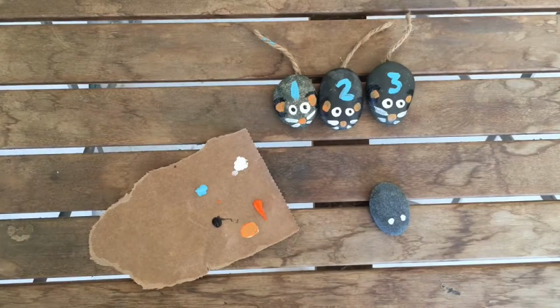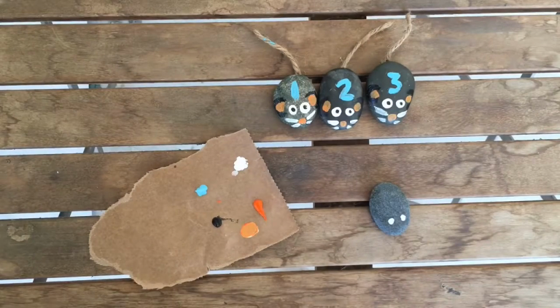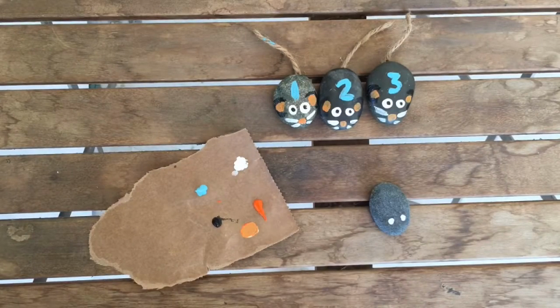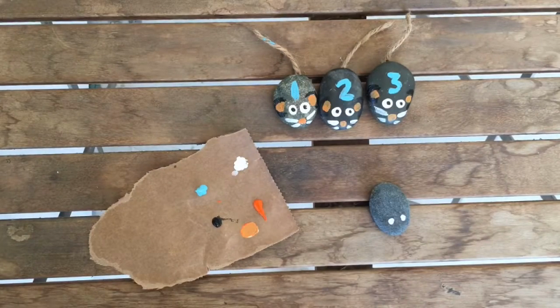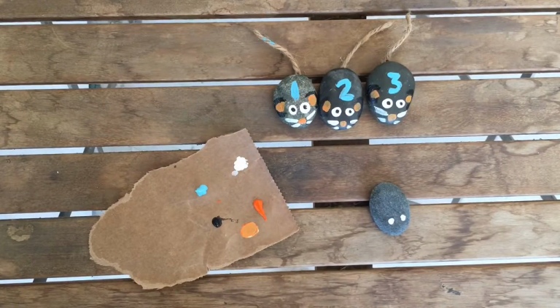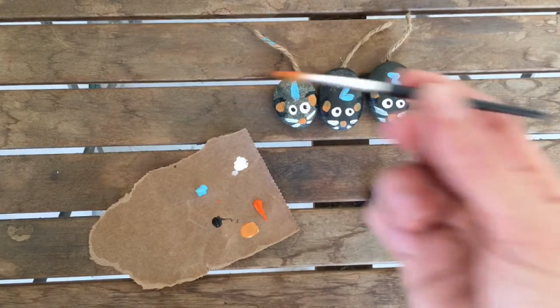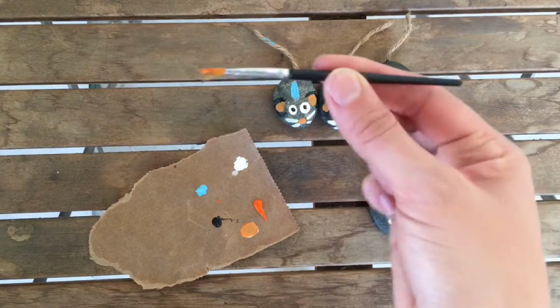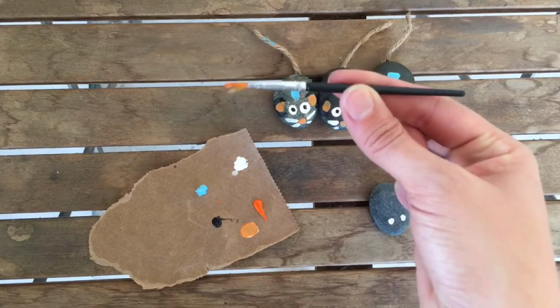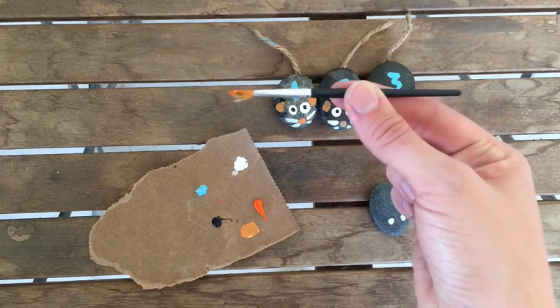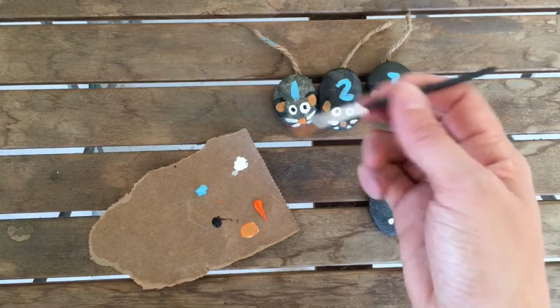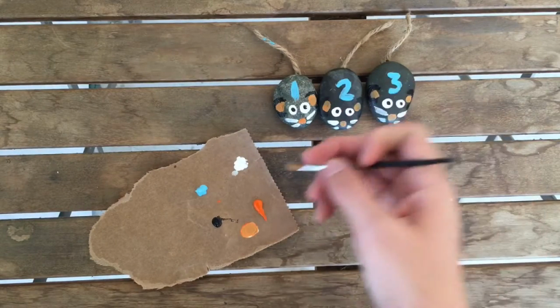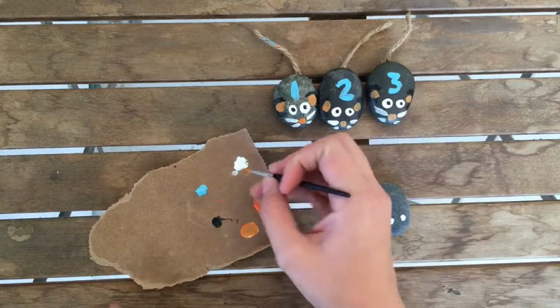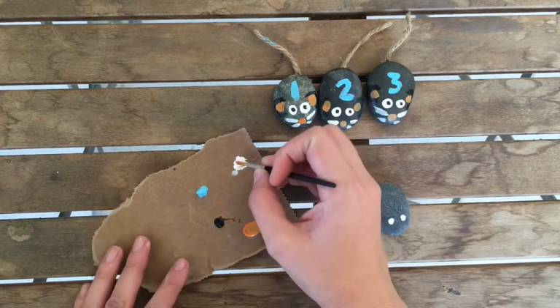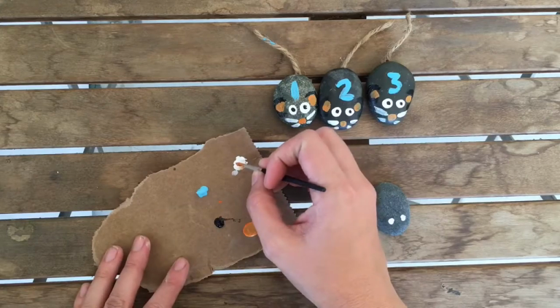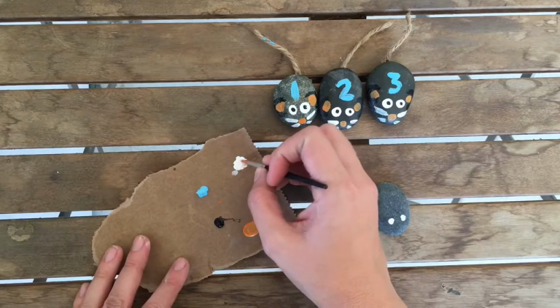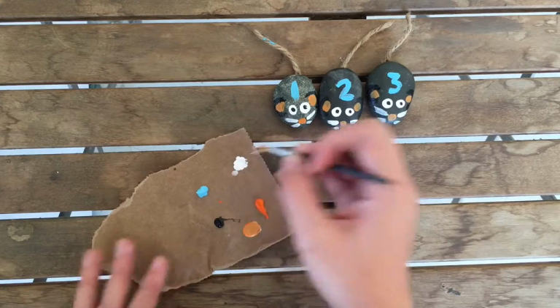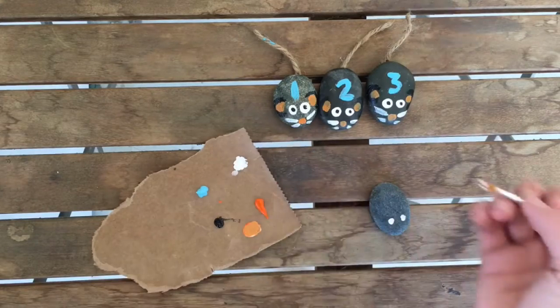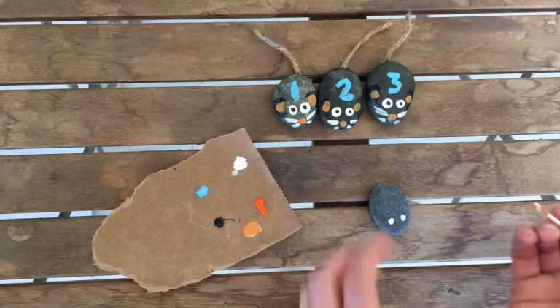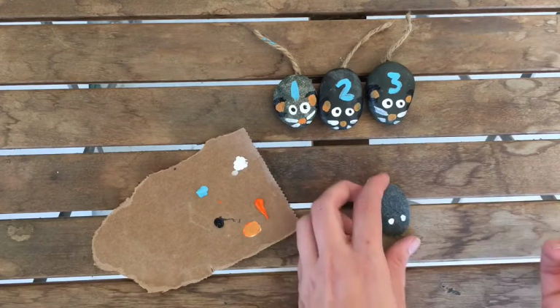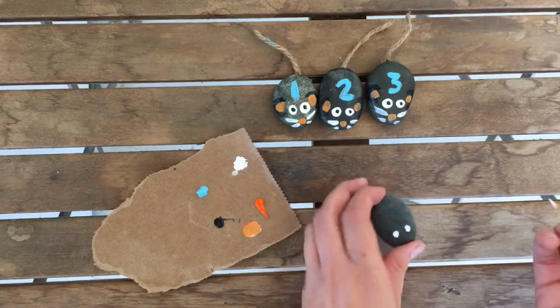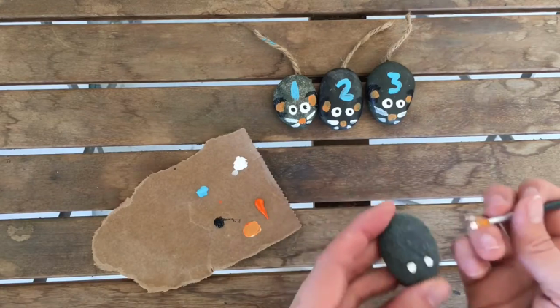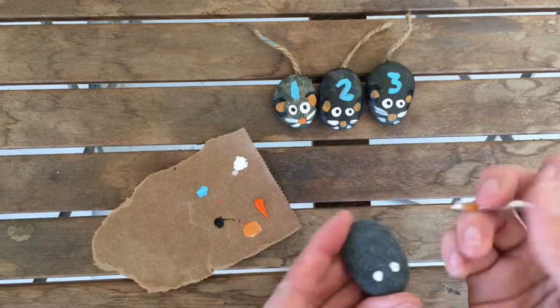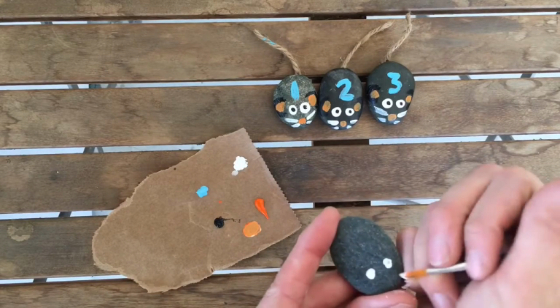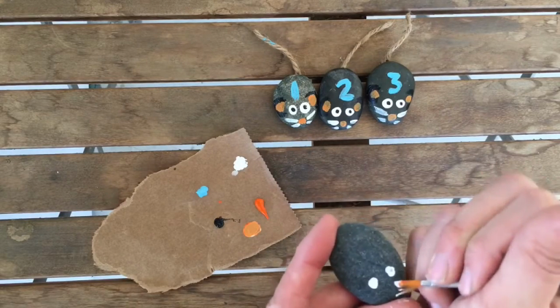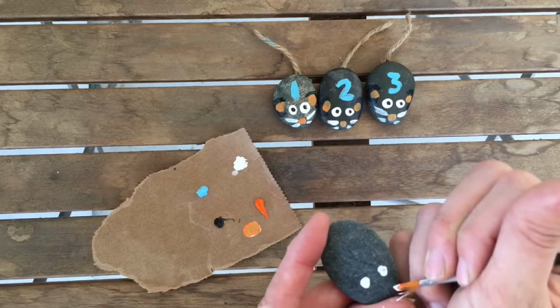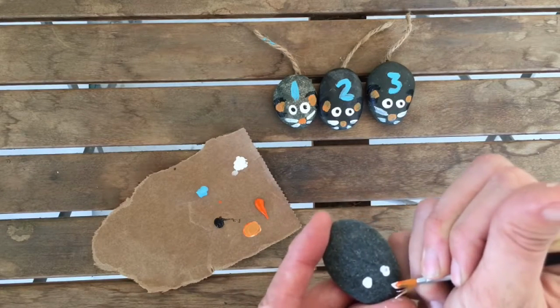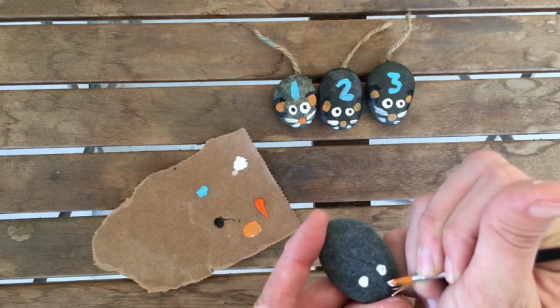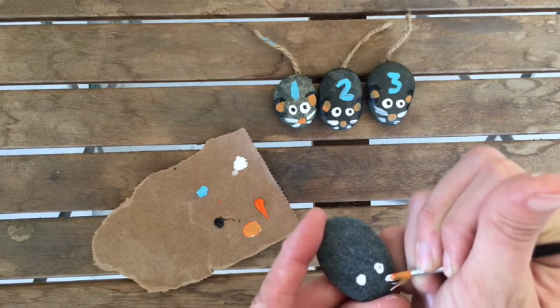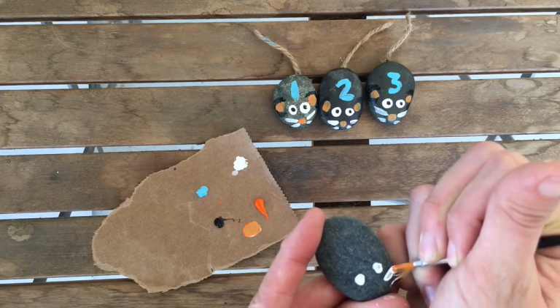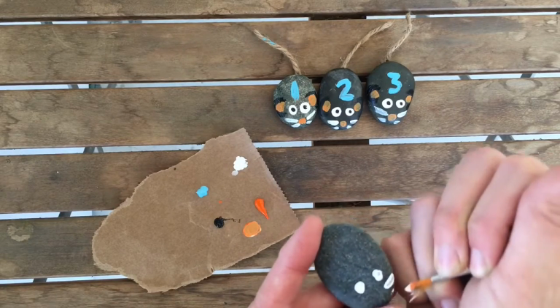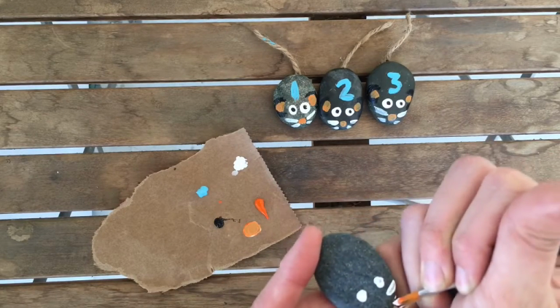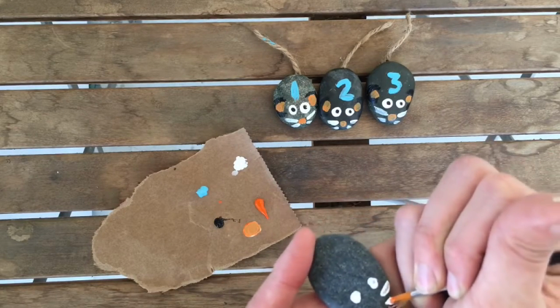Then I get my thinner paintbrush, dip it in the white acrylic paint, and paint on whiskers — like so.